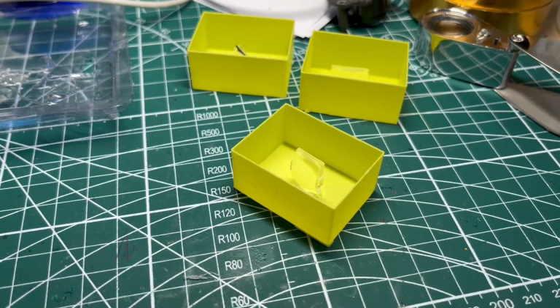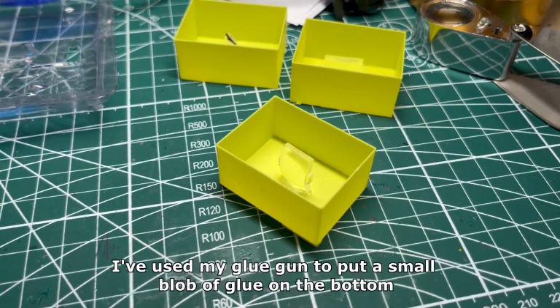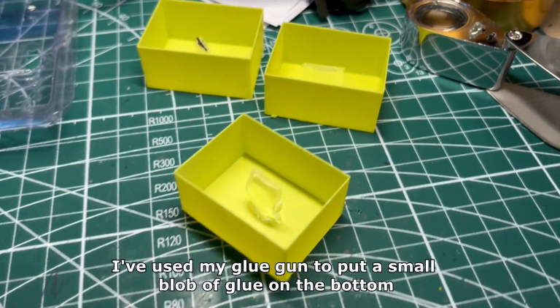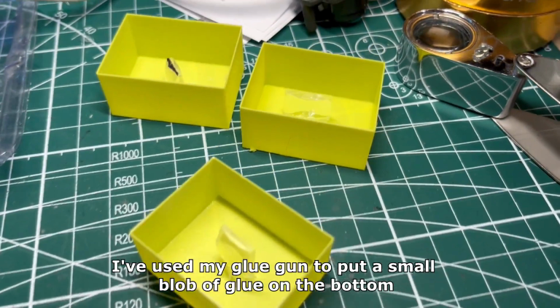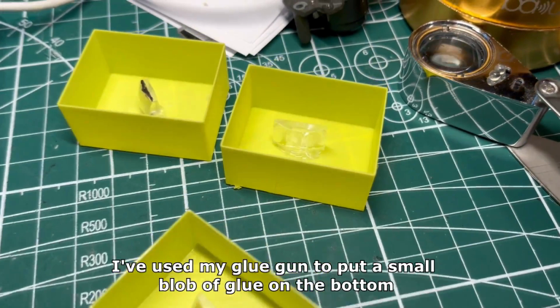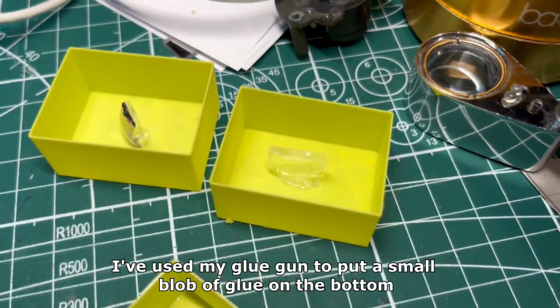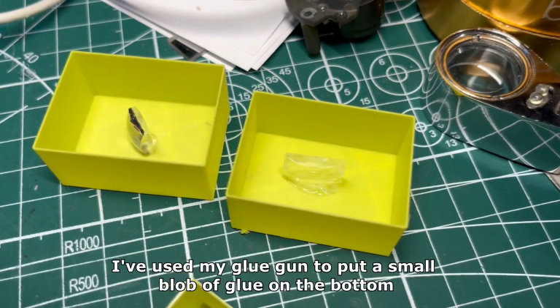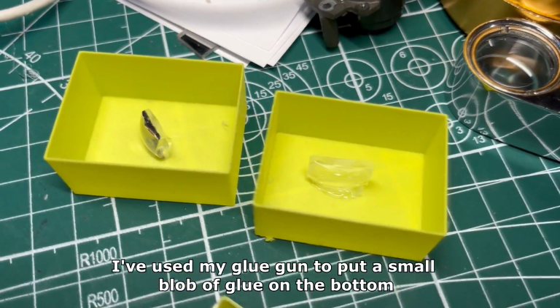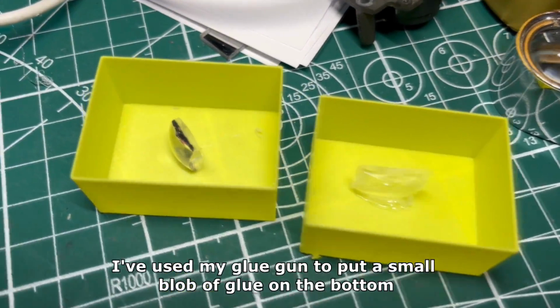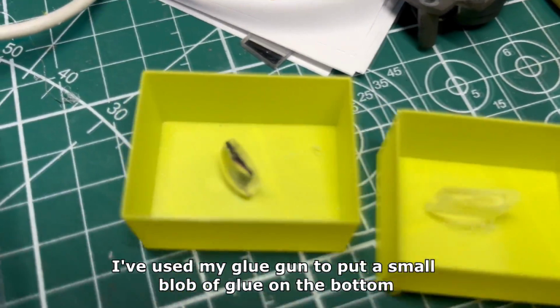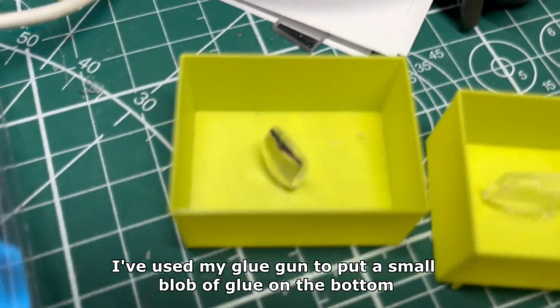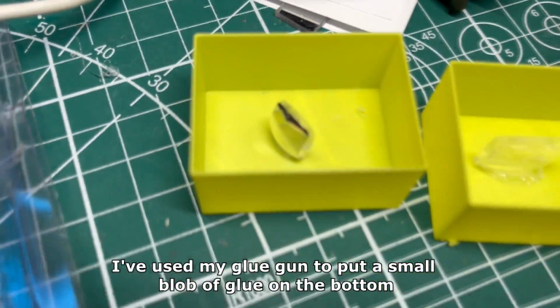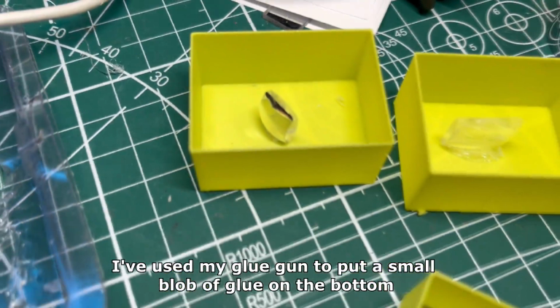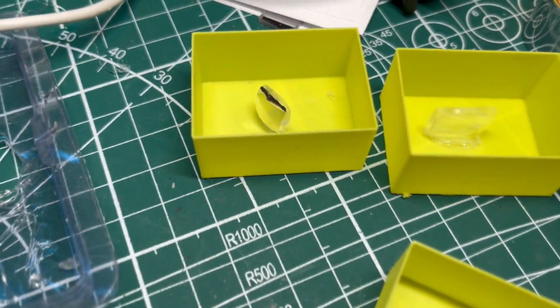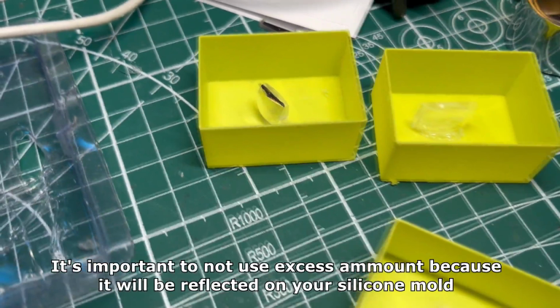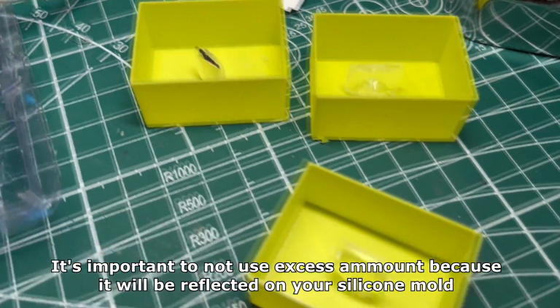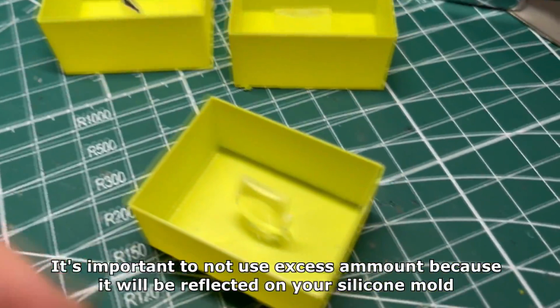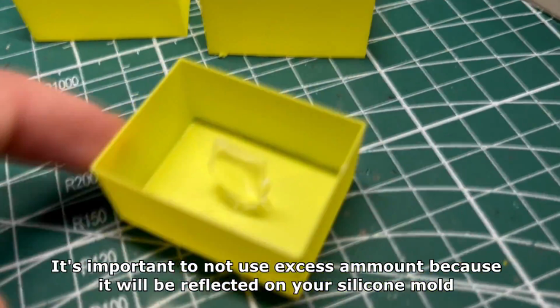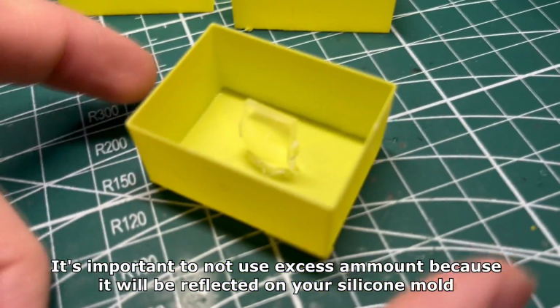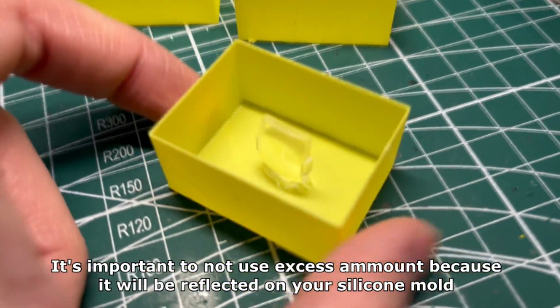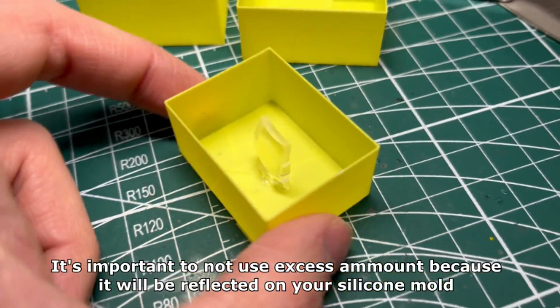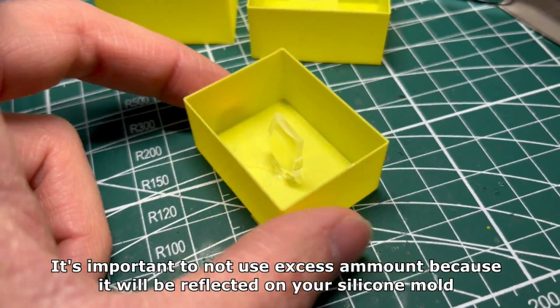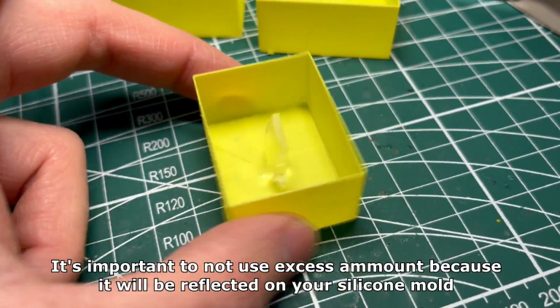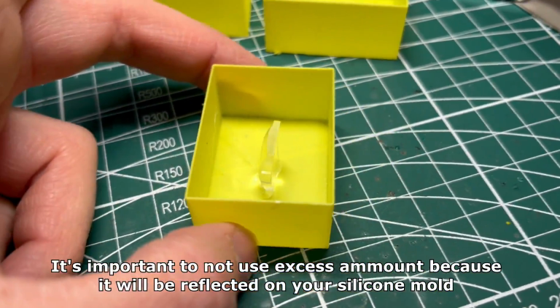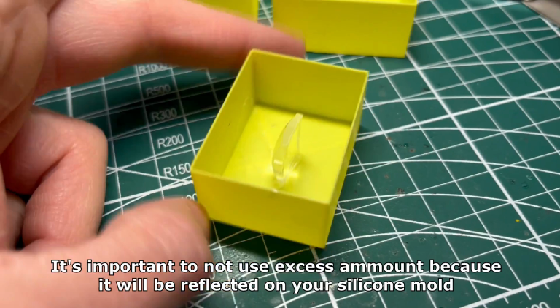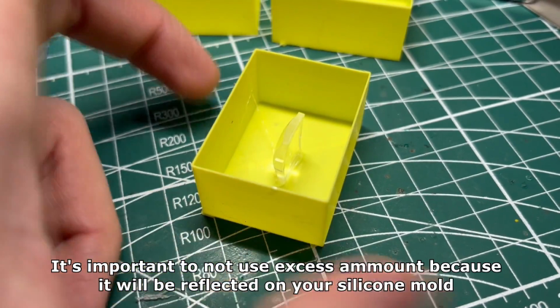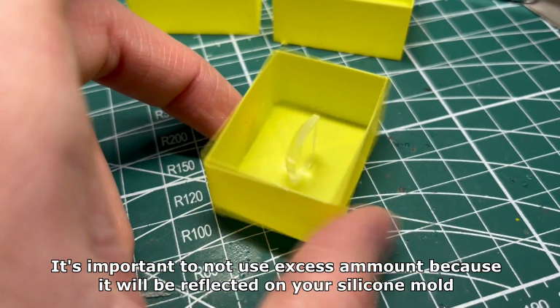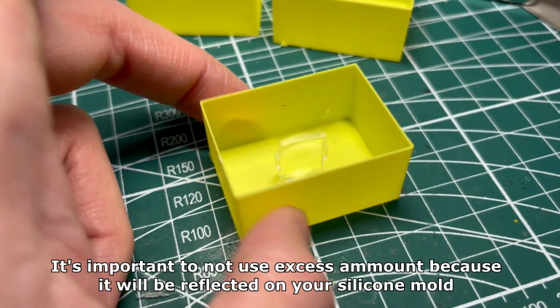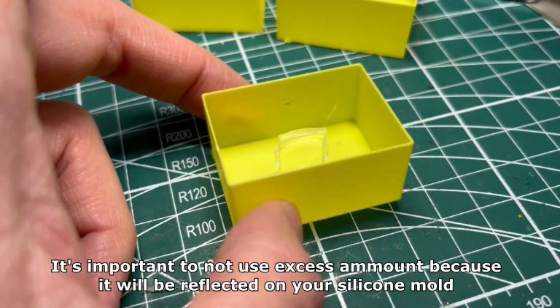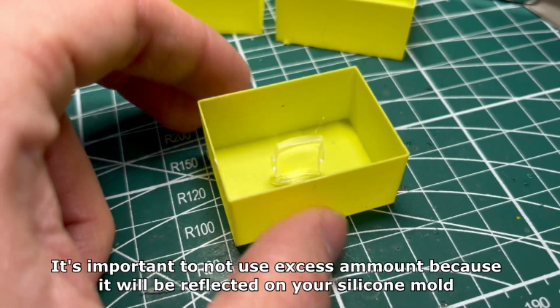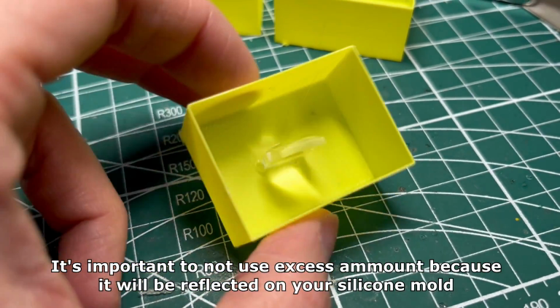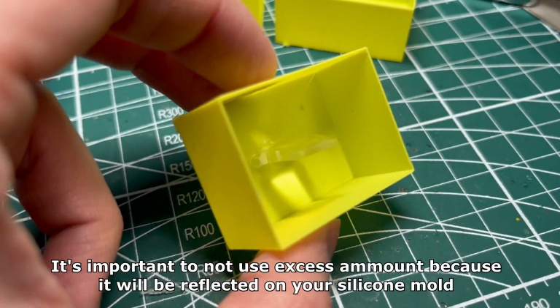I've used my glue gun to put a small blob of glue on the bottom. It's important to not use an excess amount because it will be reflected on your silicone mold.